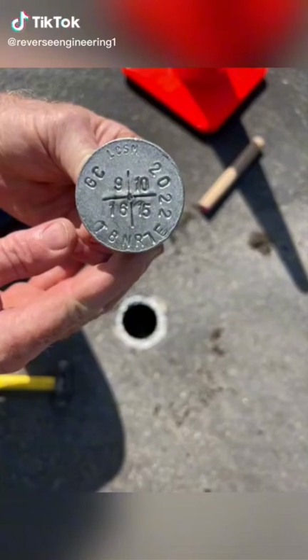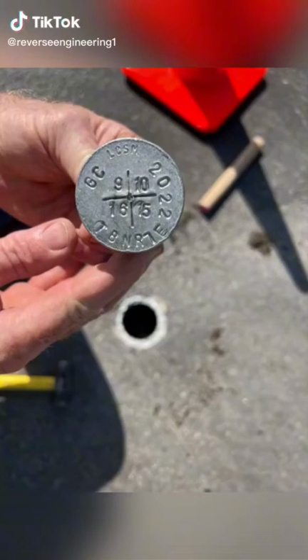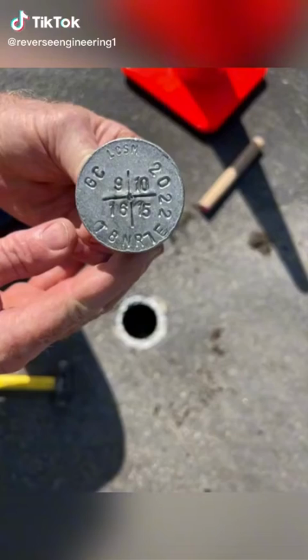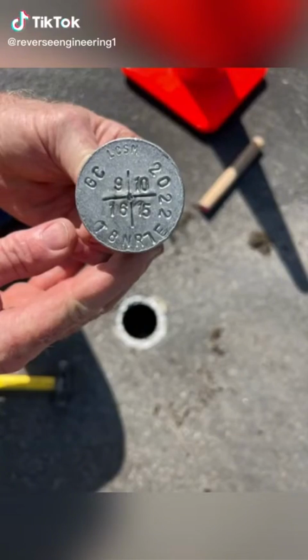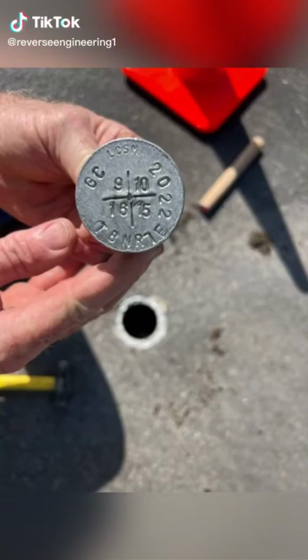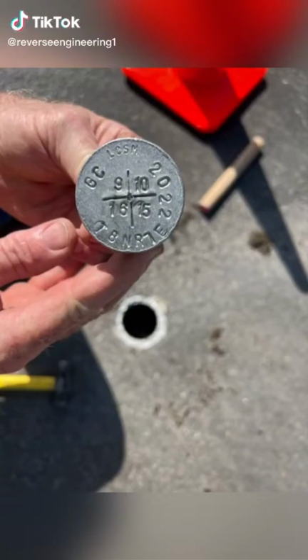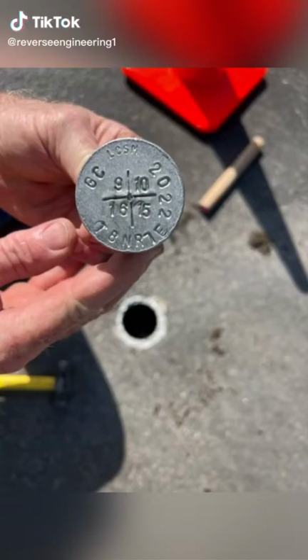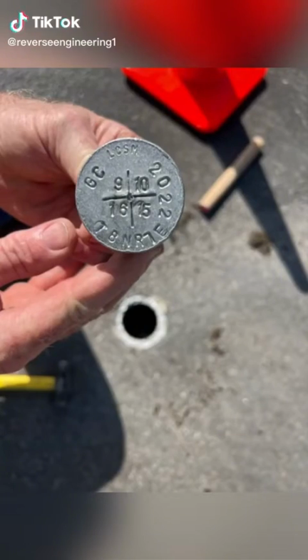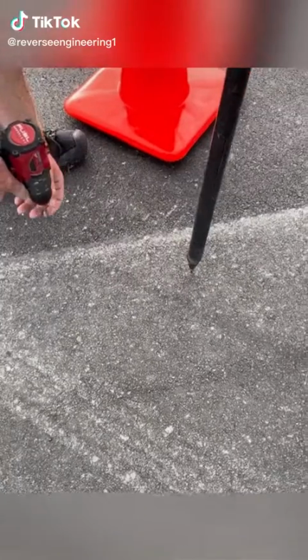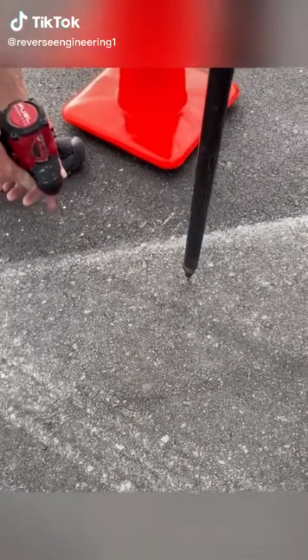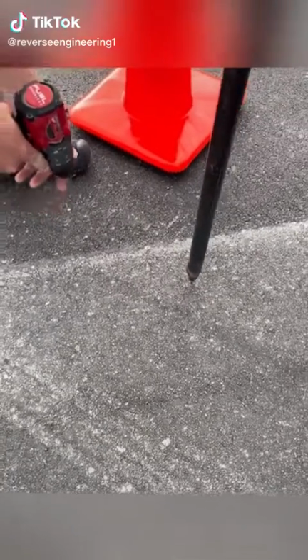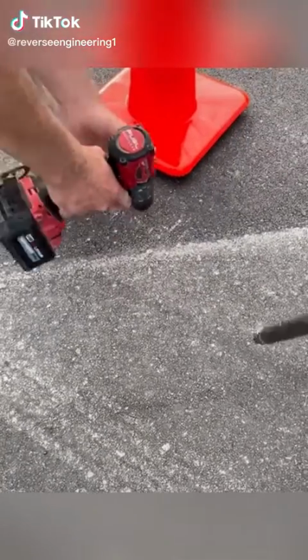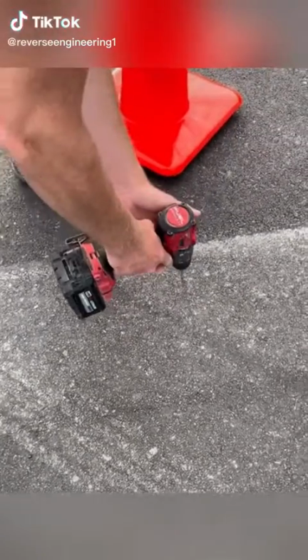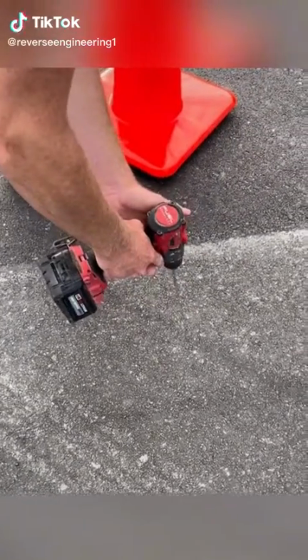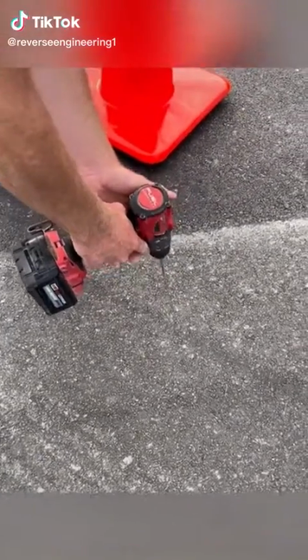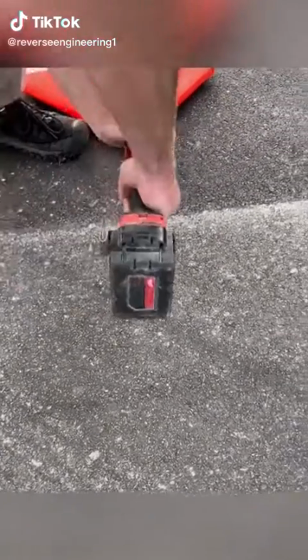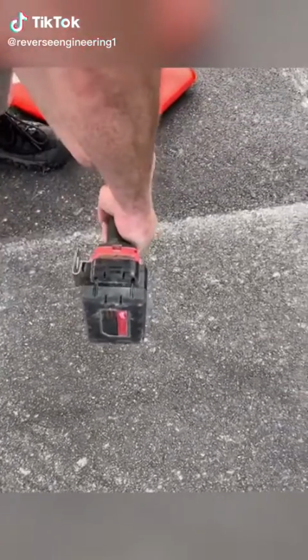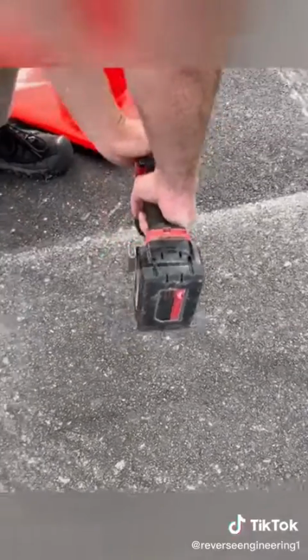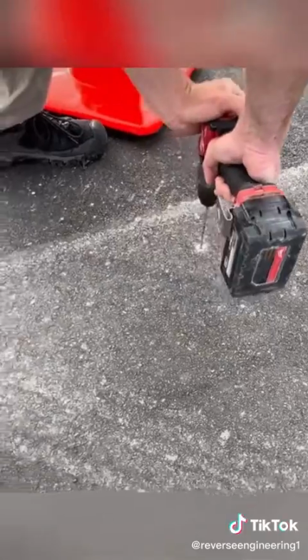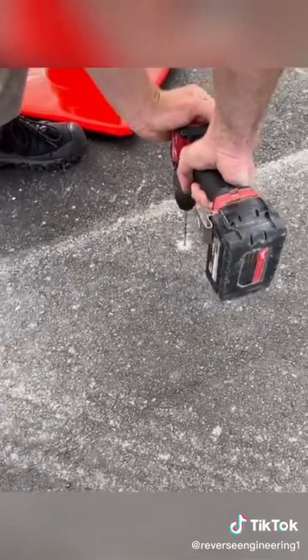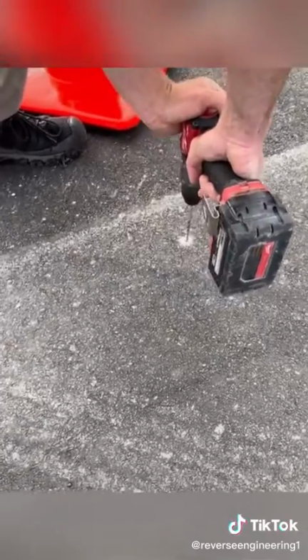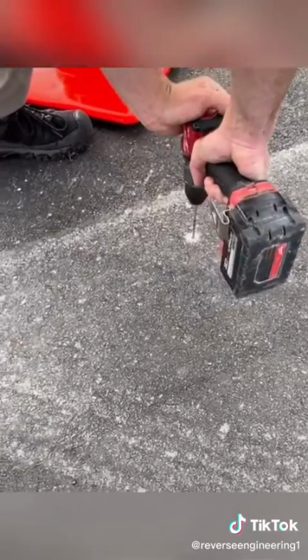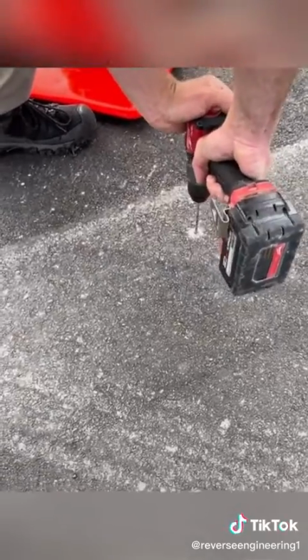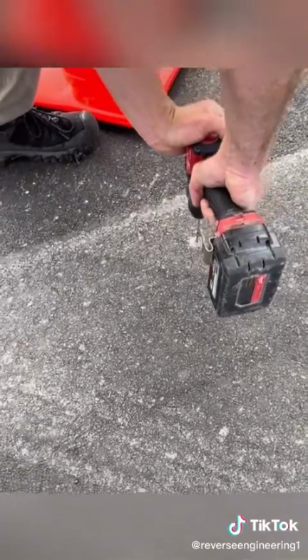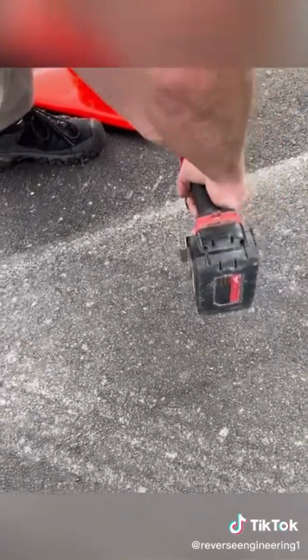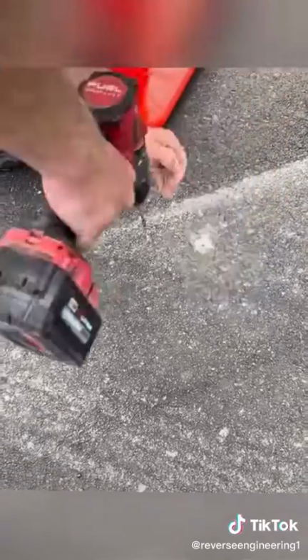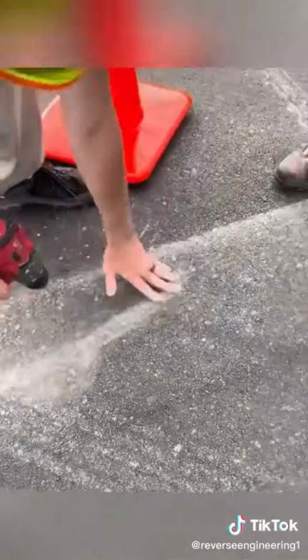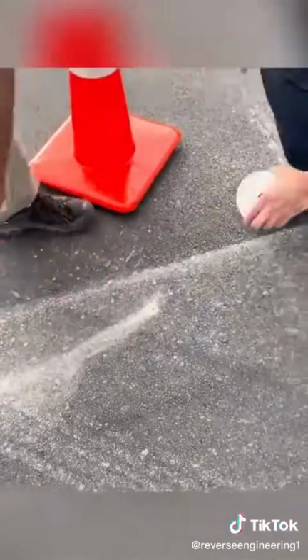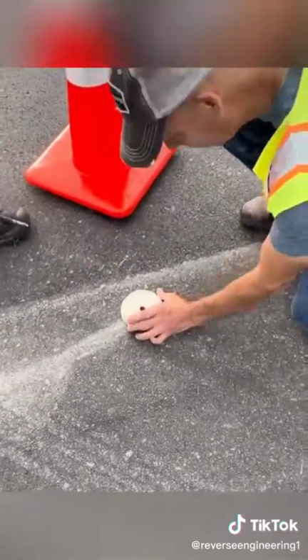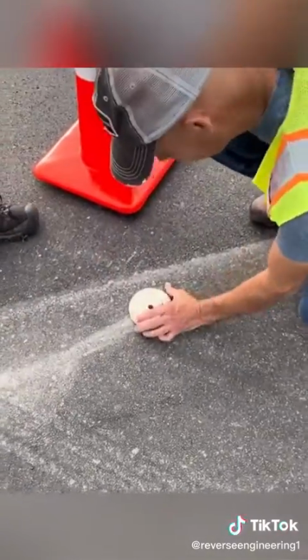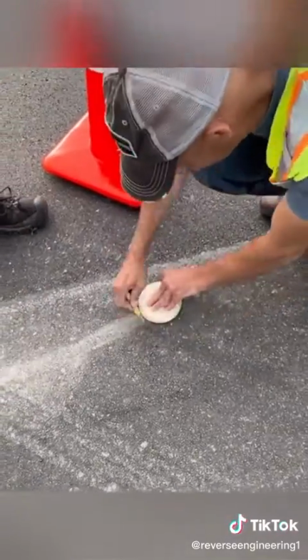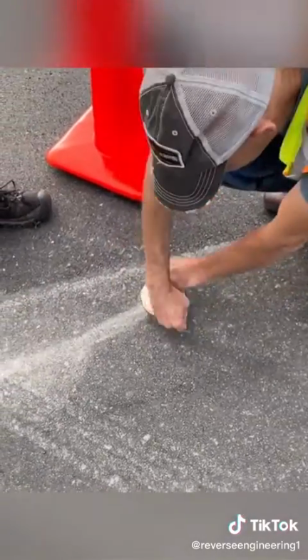Today's video shows the process that the county surveyors use to reset survey monuments. The first step is to locate the monument using the GPS system.